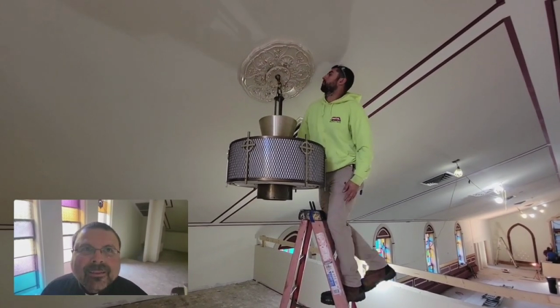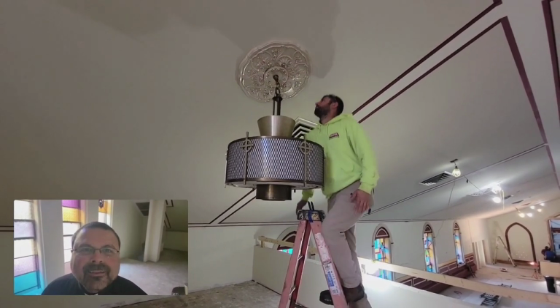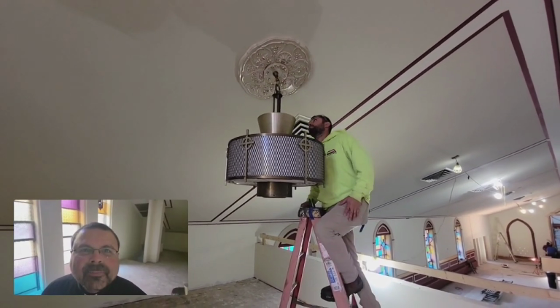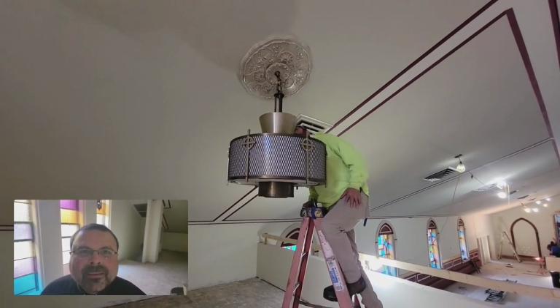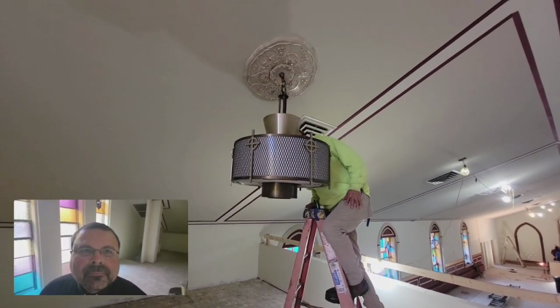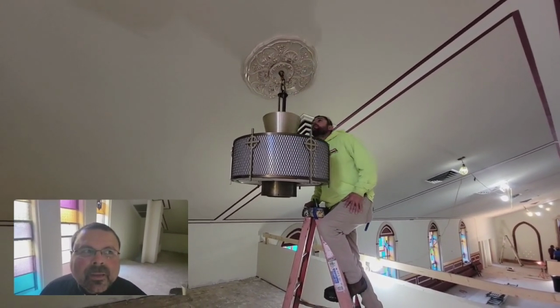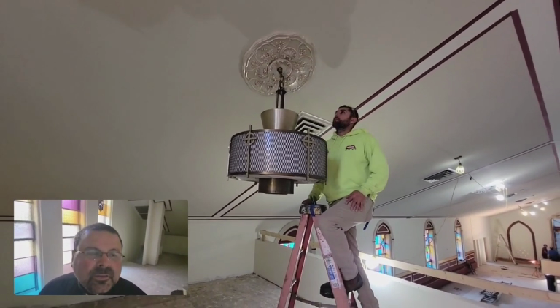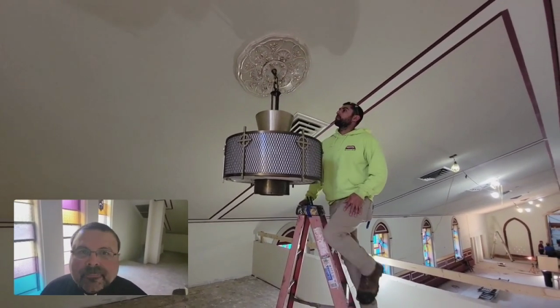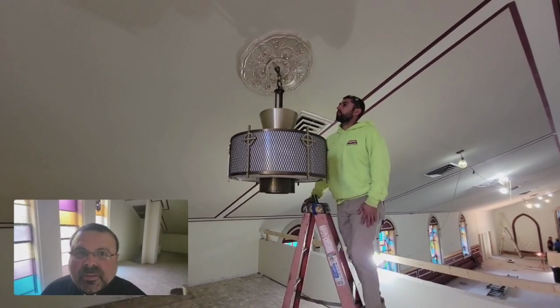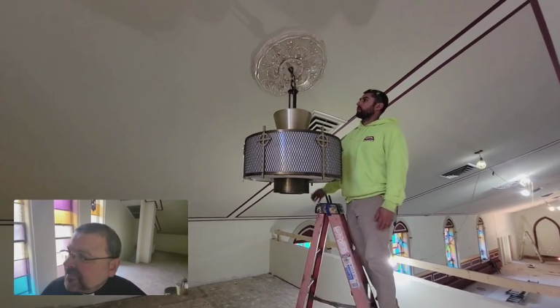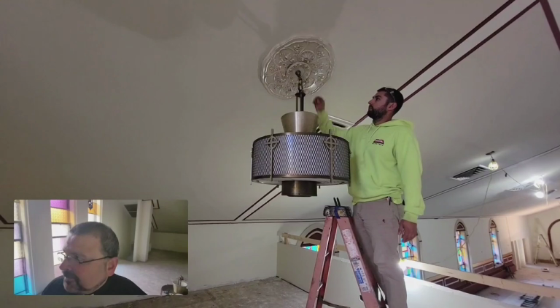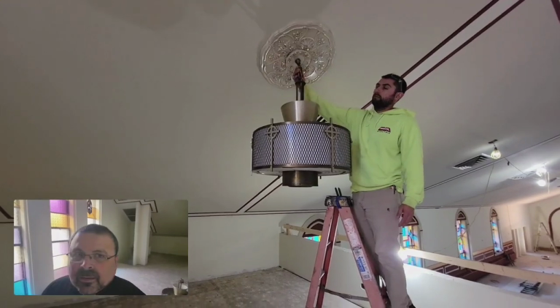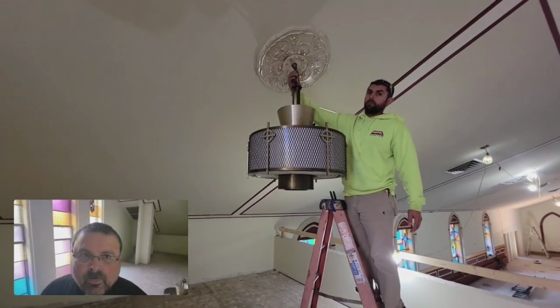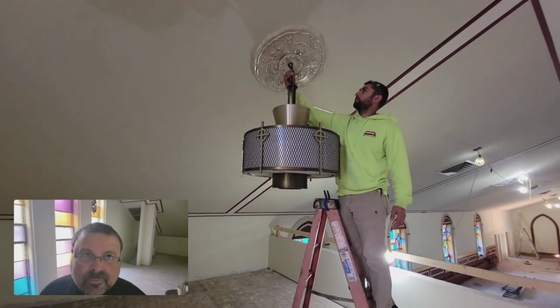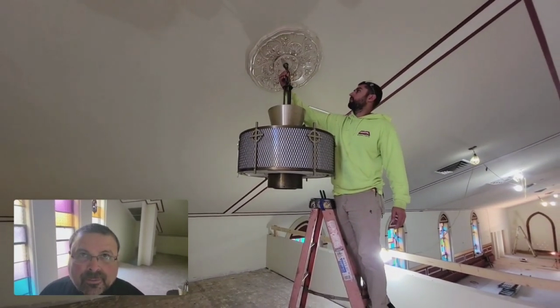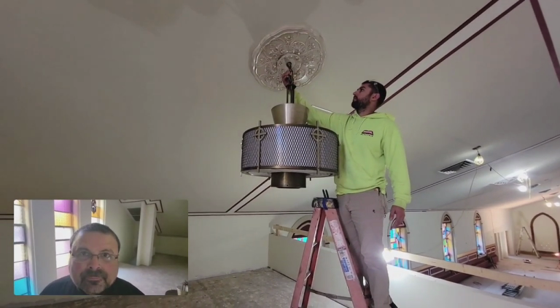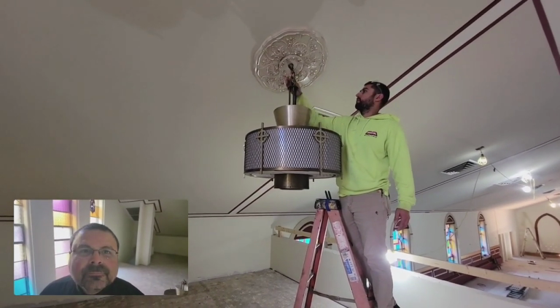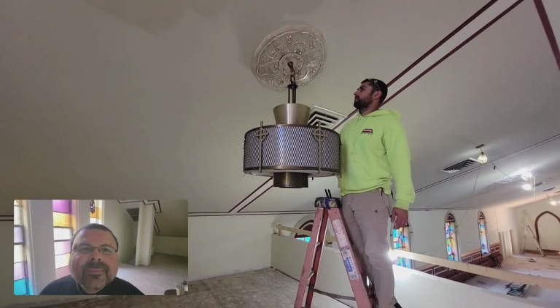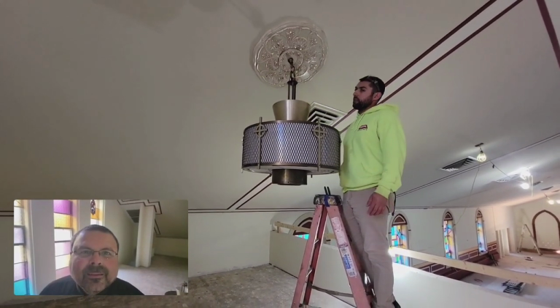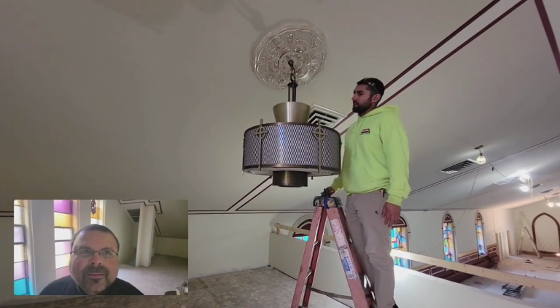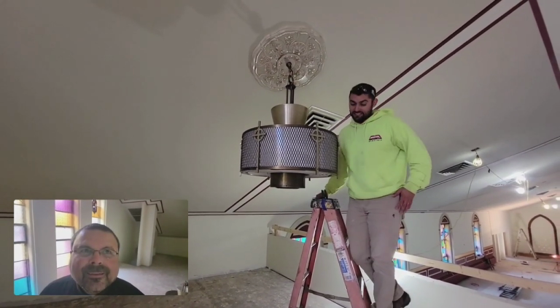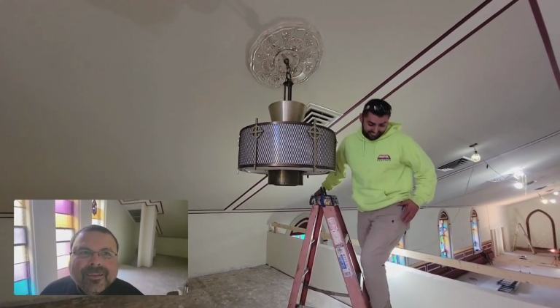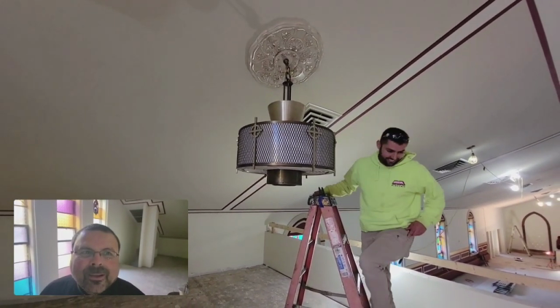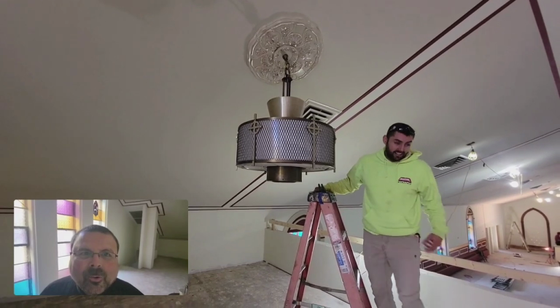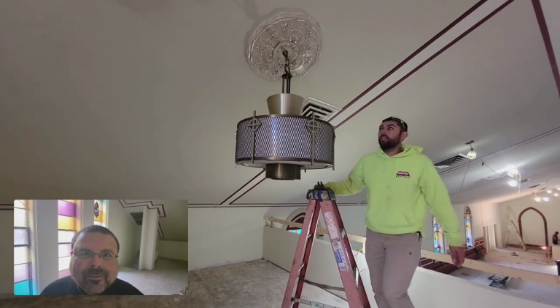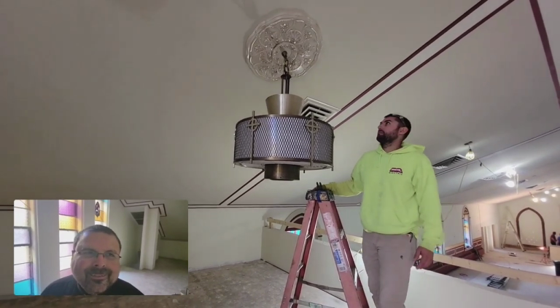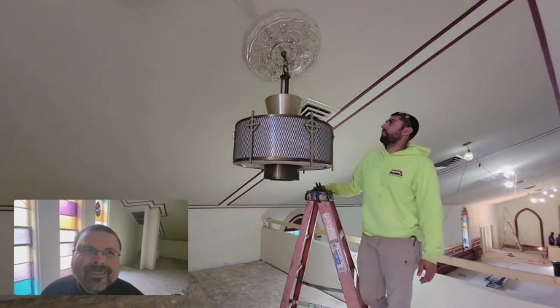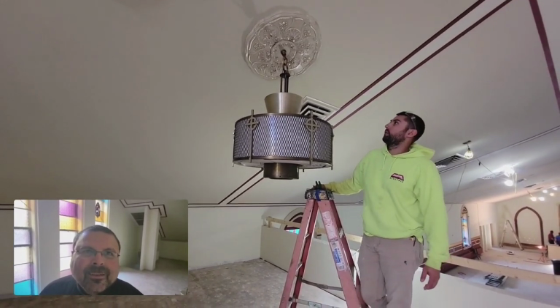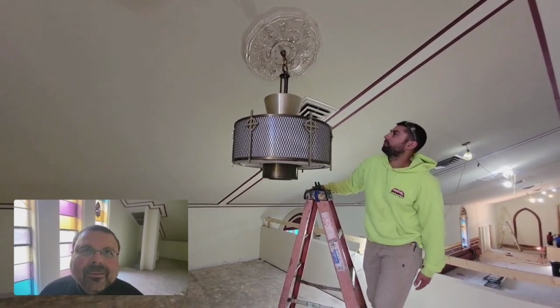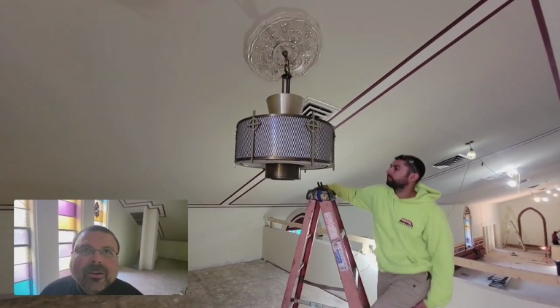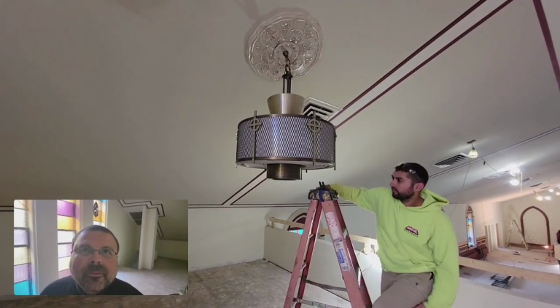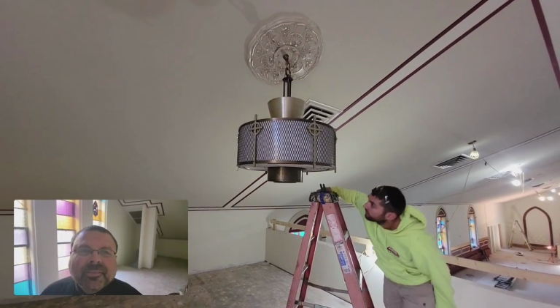Thanks for the work. So that's the first of 15 — number one of 15. That's a little lighter. Let's try something different on the next one. Hopefully it works.